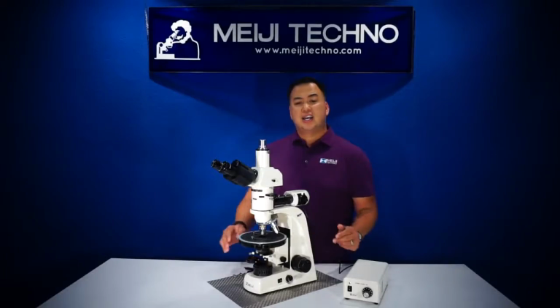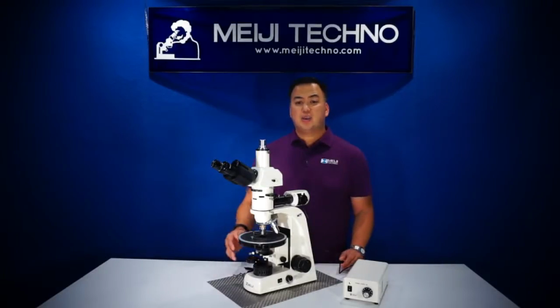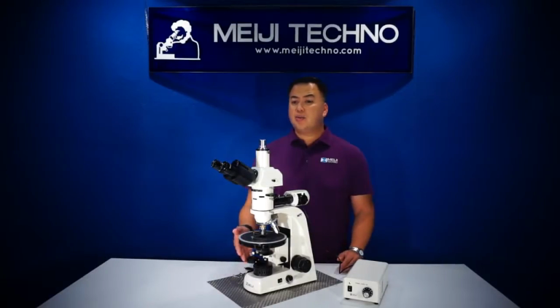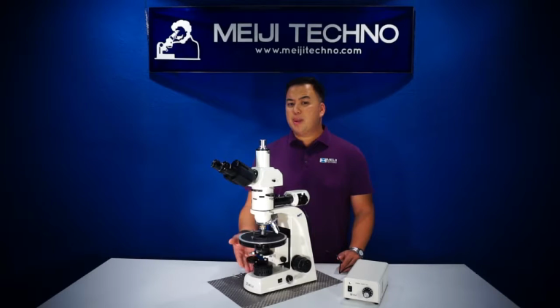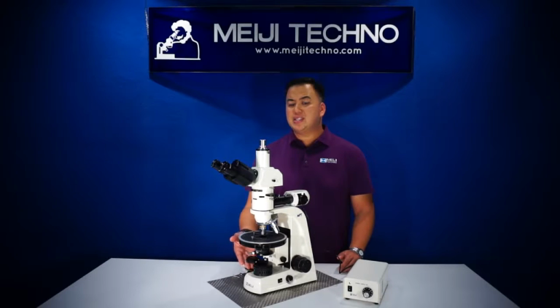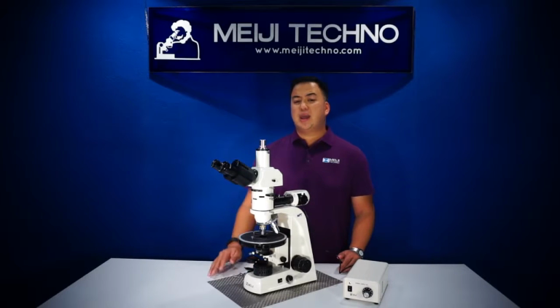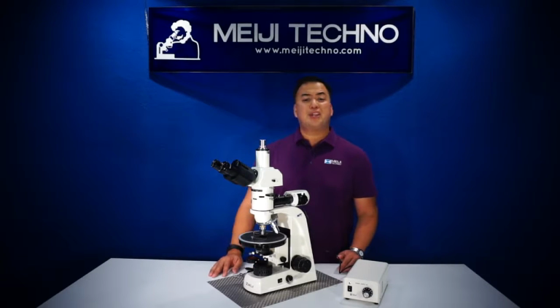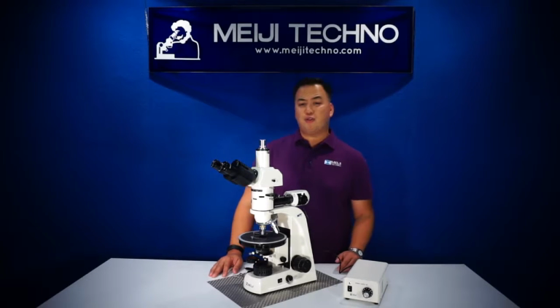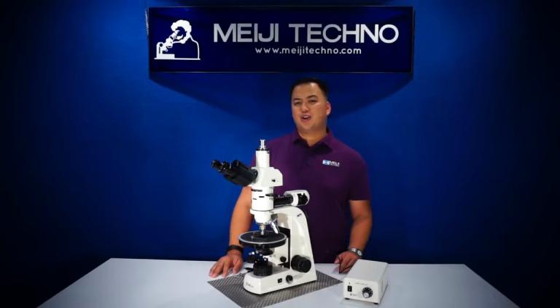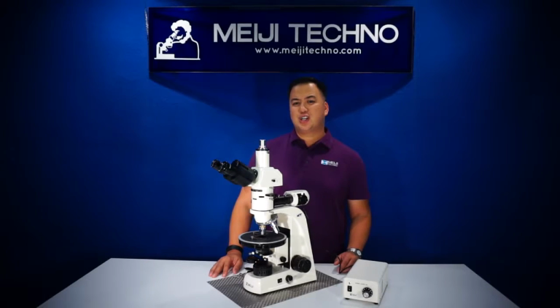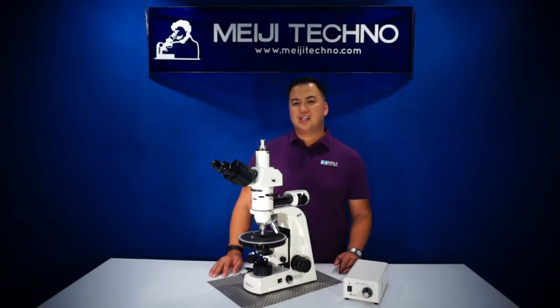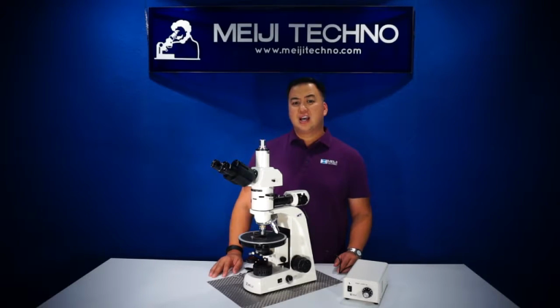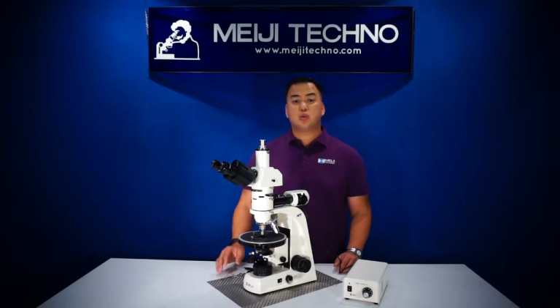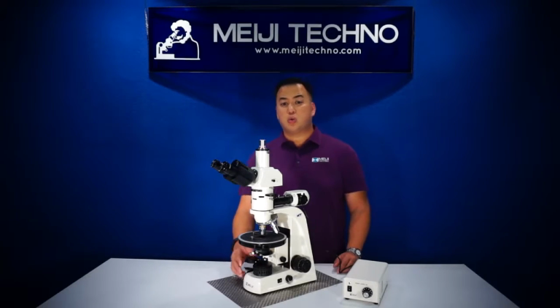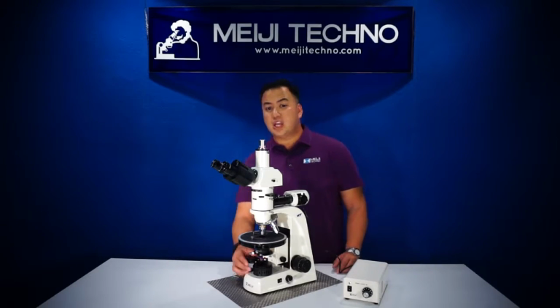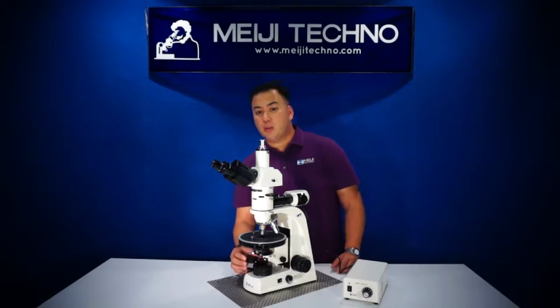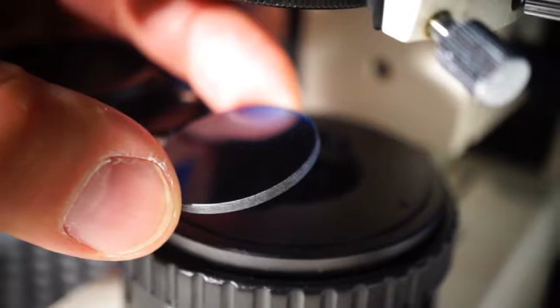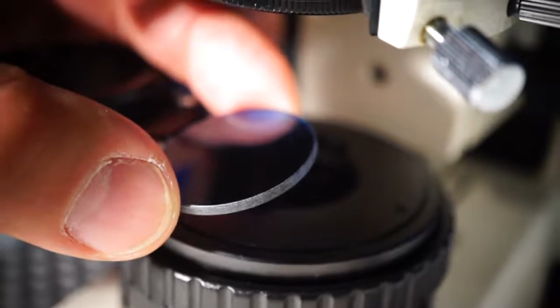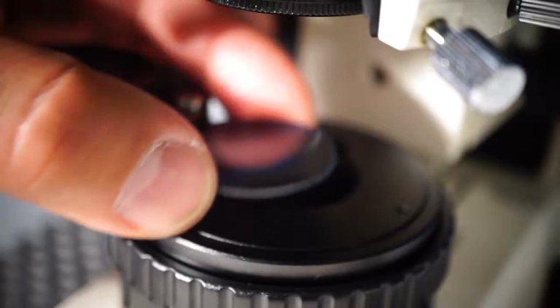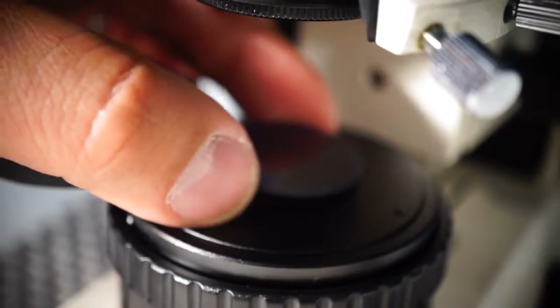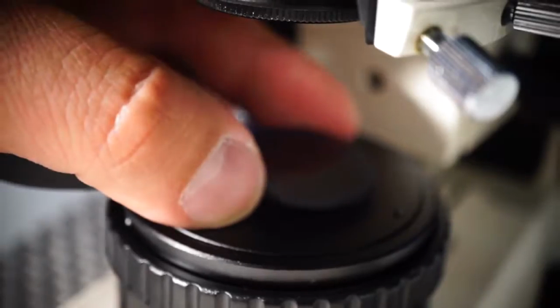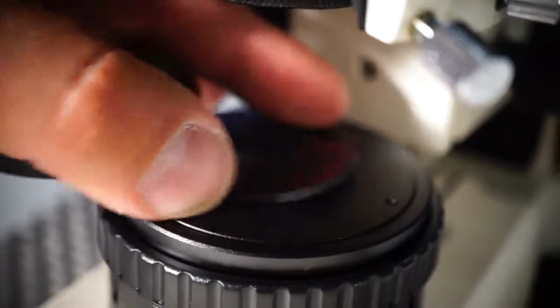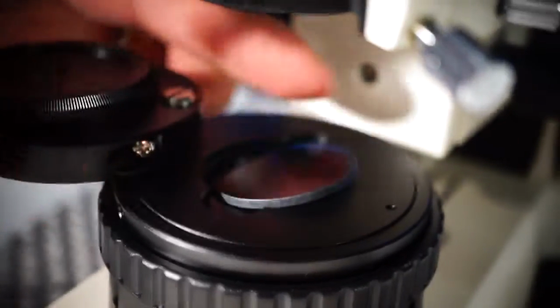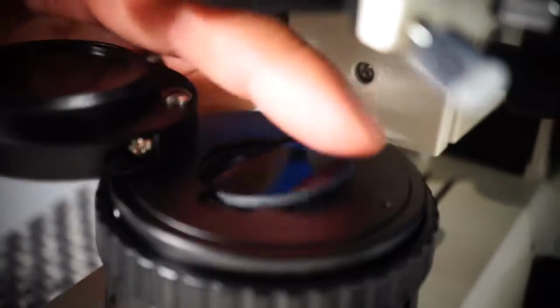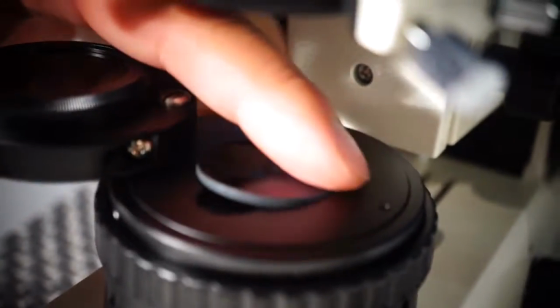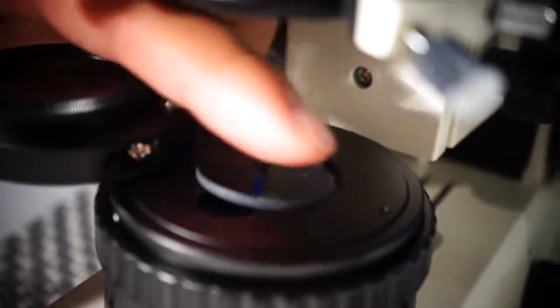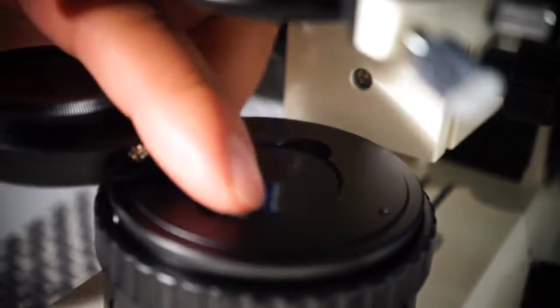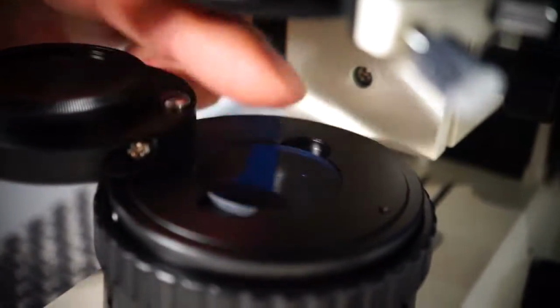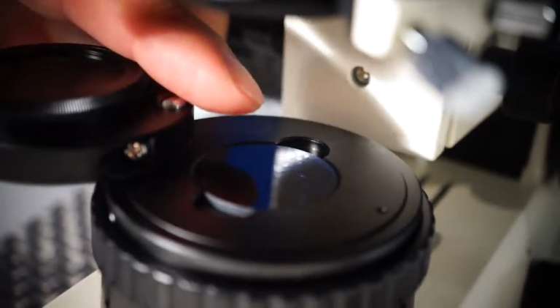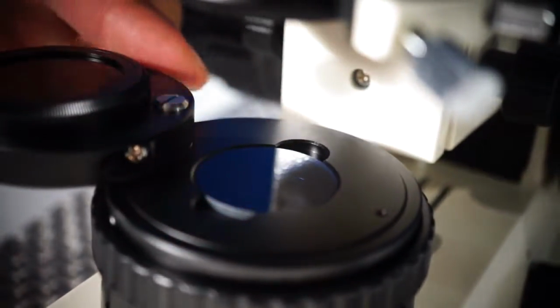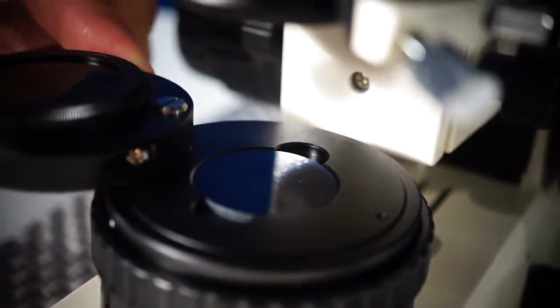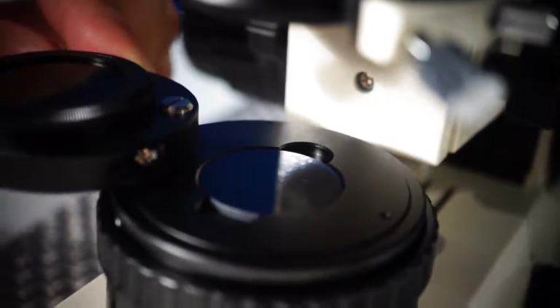At the bottom of the base, the MT9400 series comes with a rotatable polarizer and a swing-out mount that detents from 0 to 90 degrees.